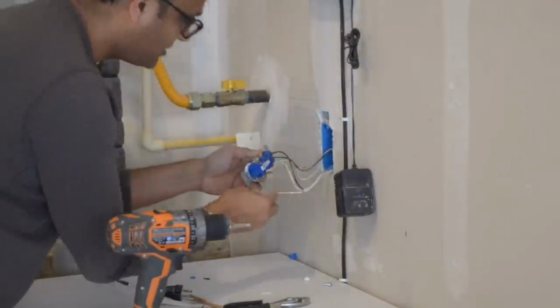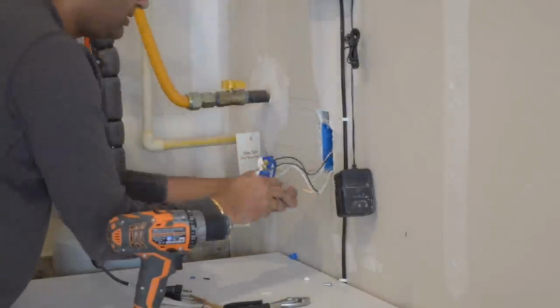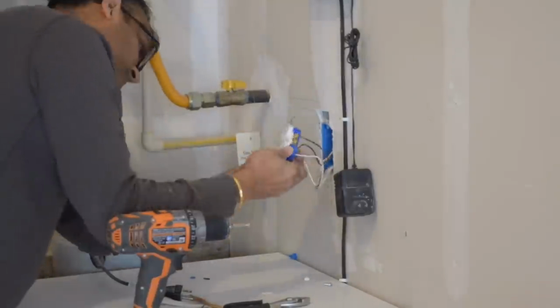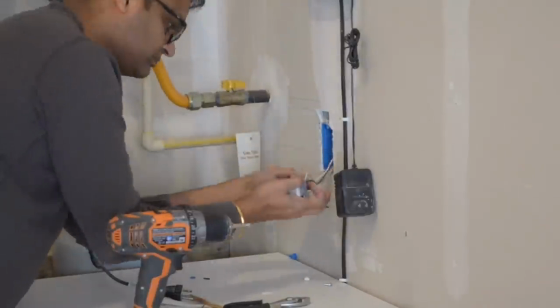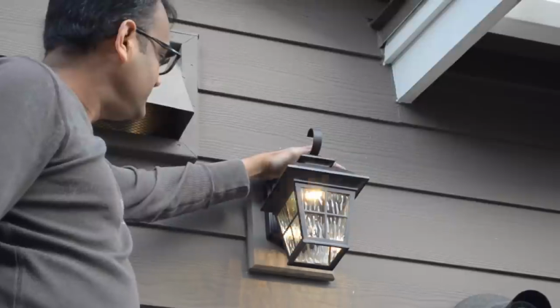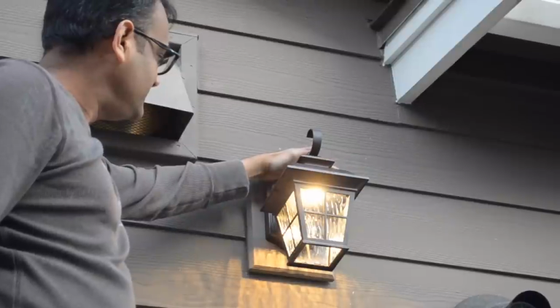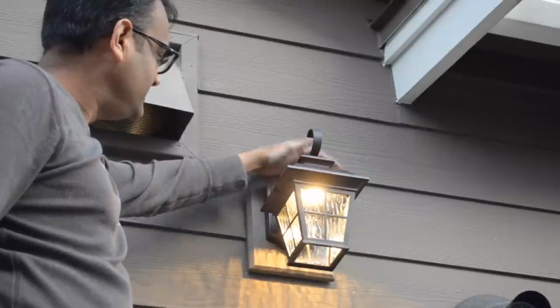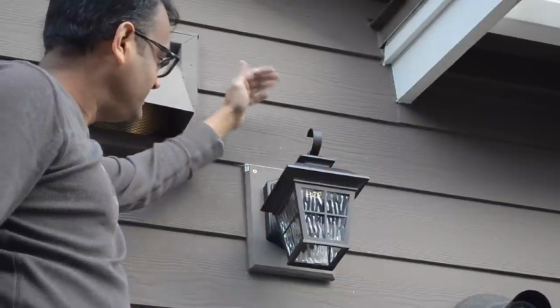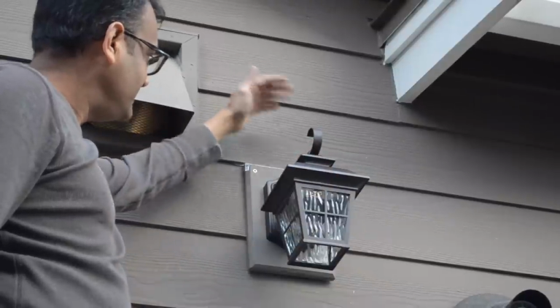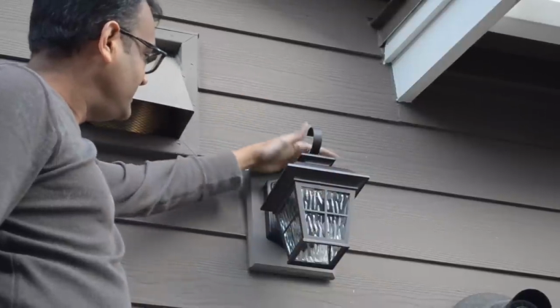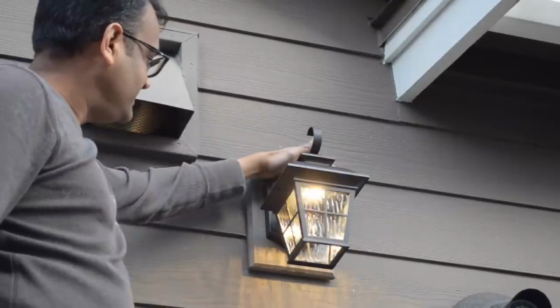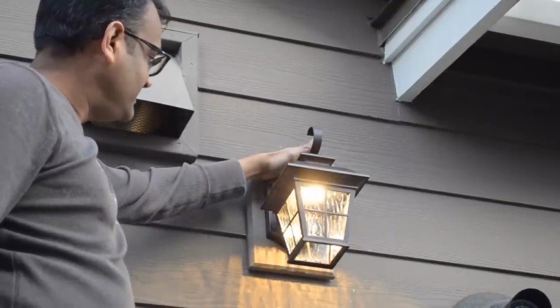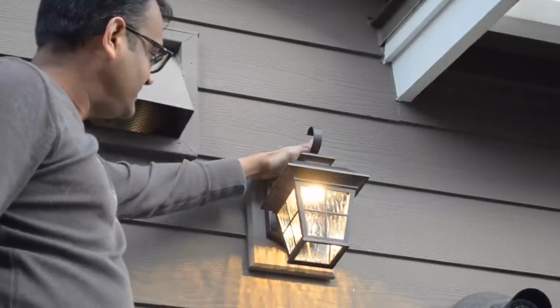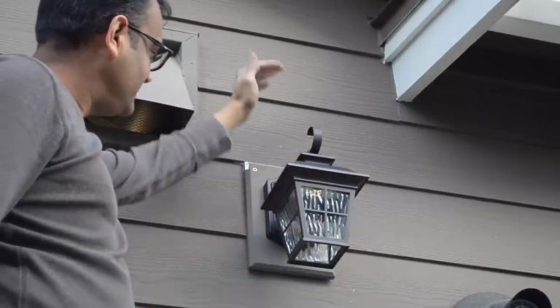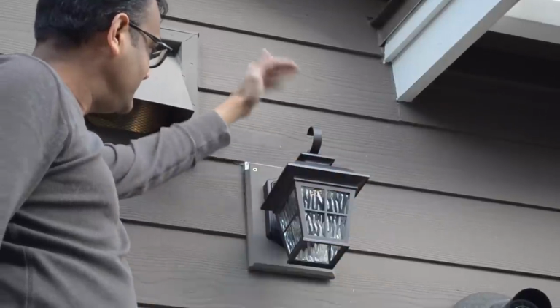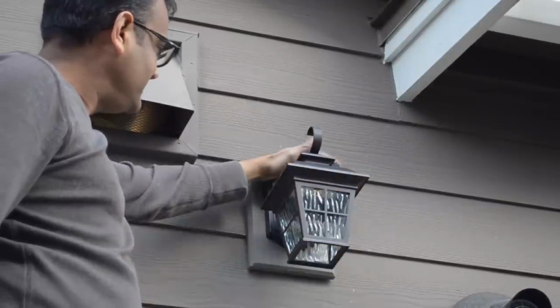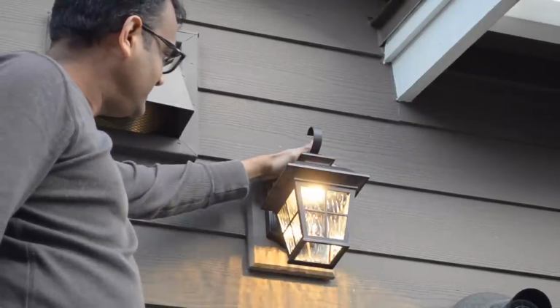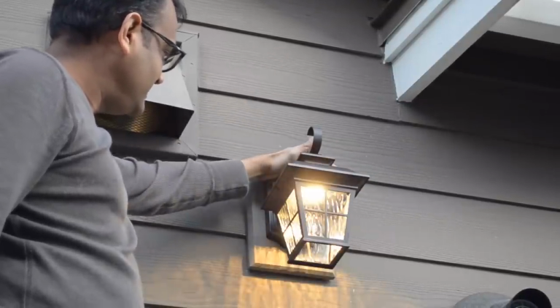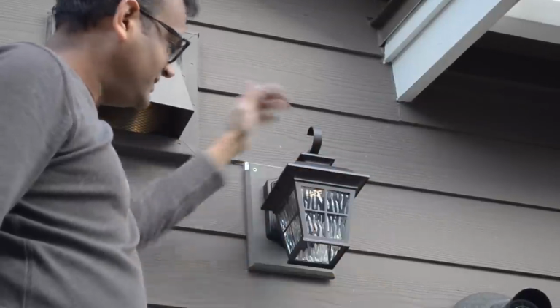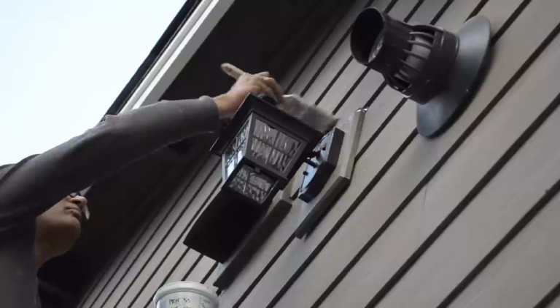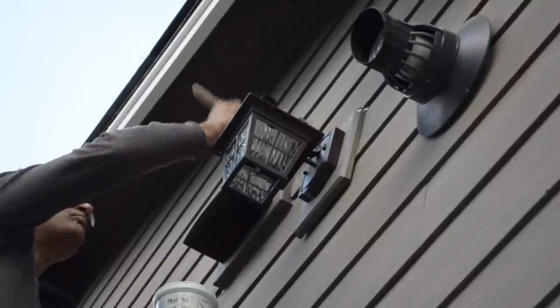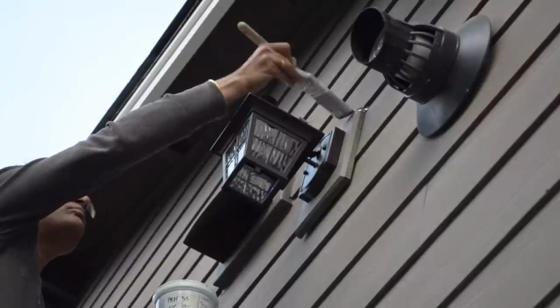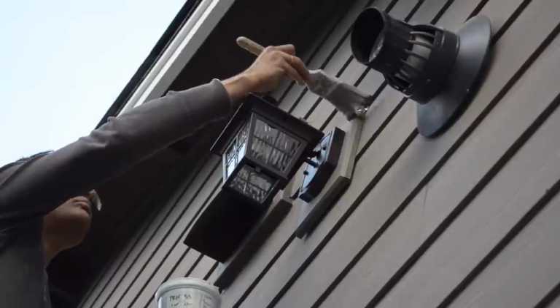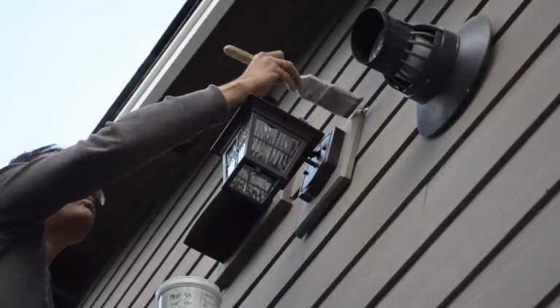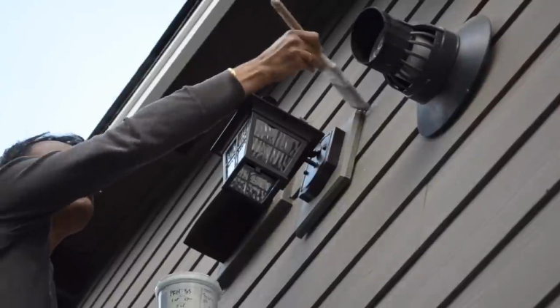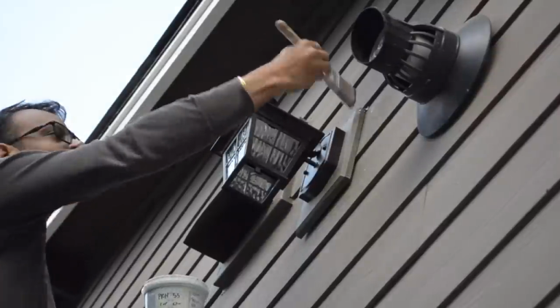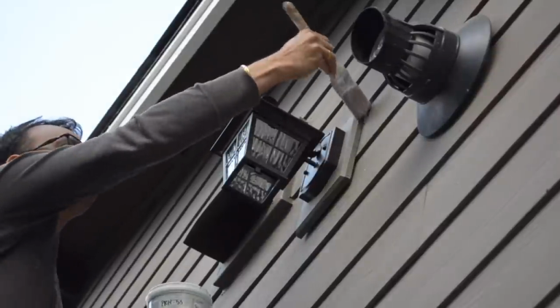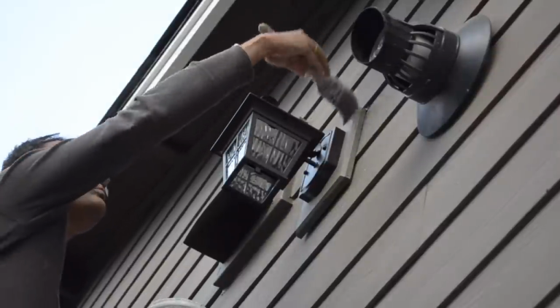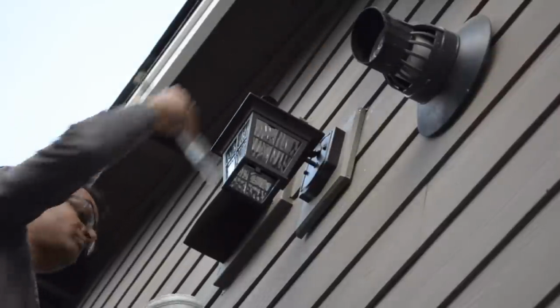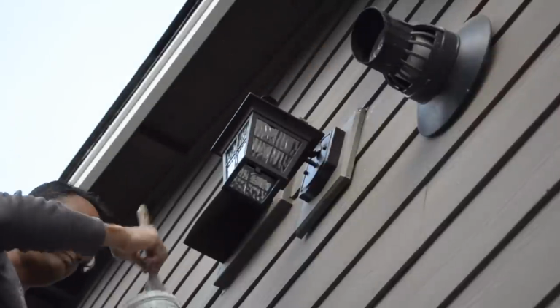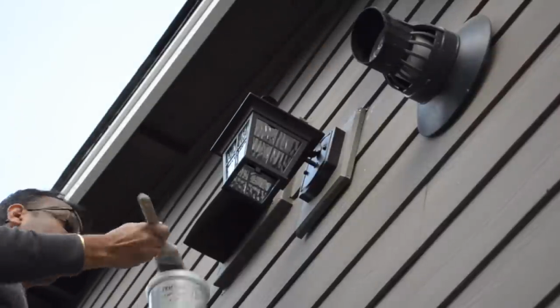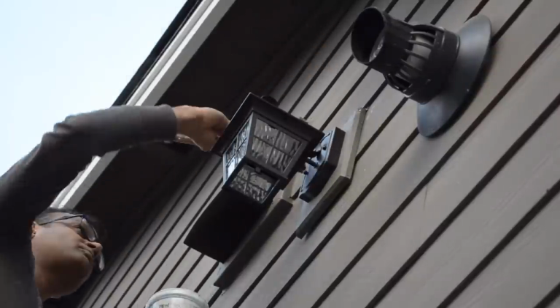After we wired everything up, we screwed the covers back onto the outlet and went outside to test the light. We could then paint over all the screws and flashing to give a professional look.